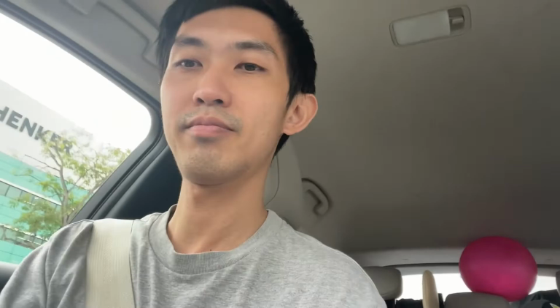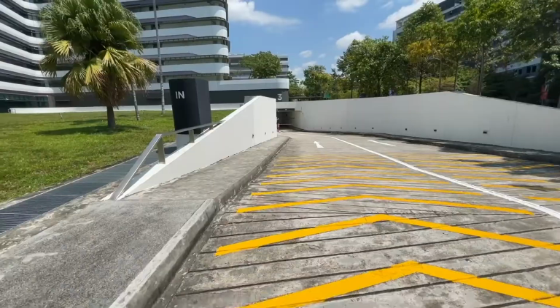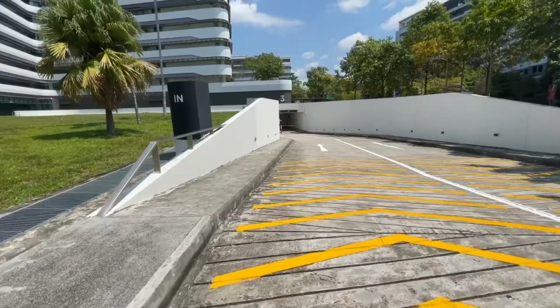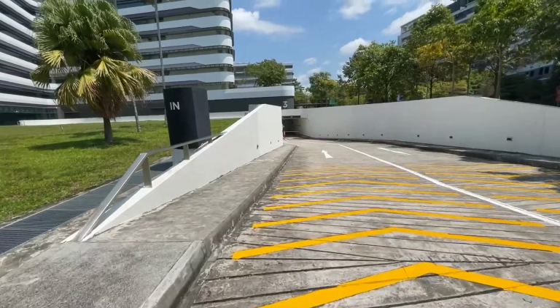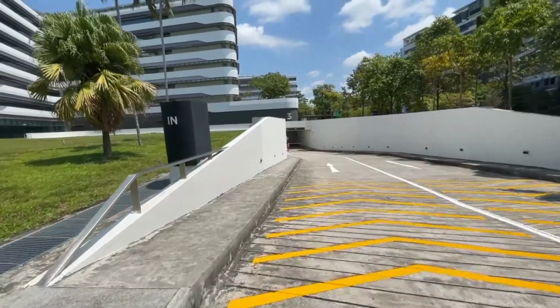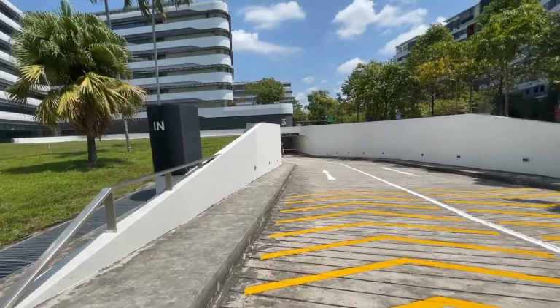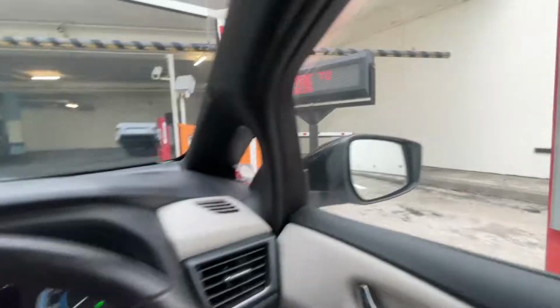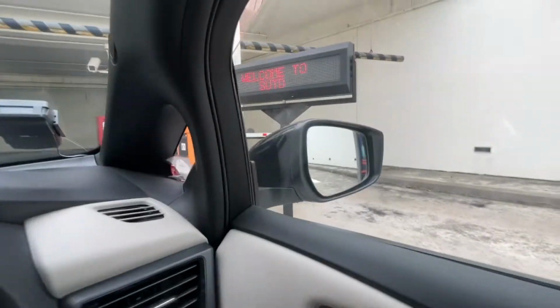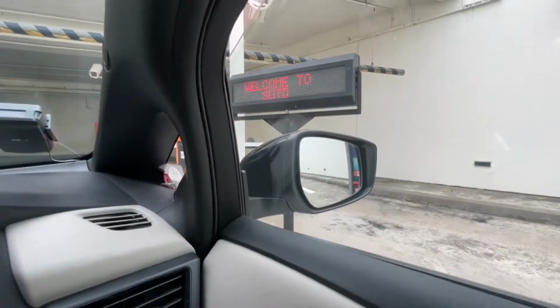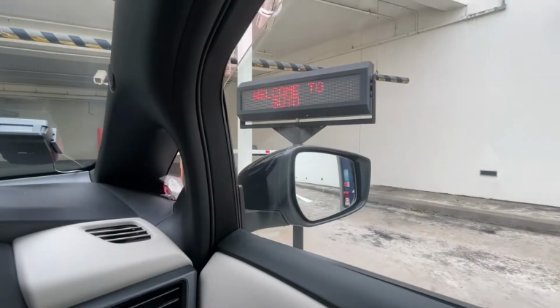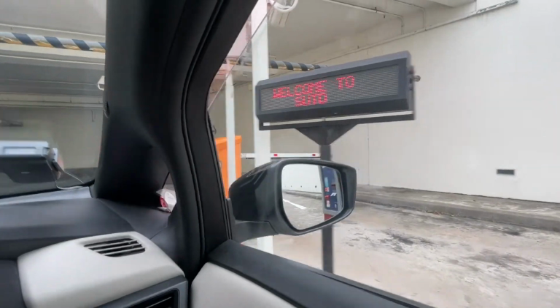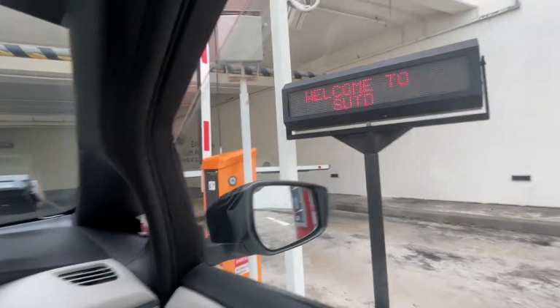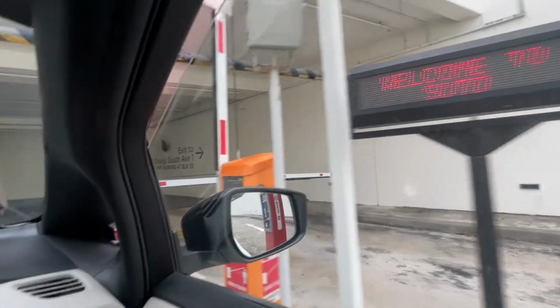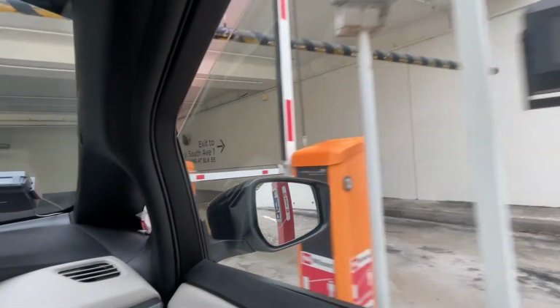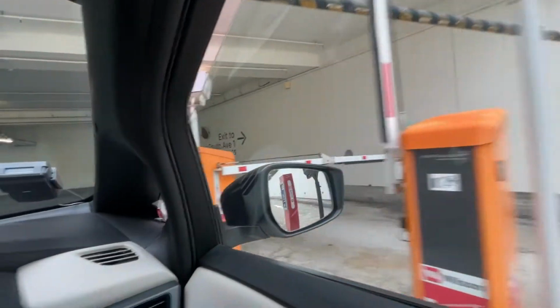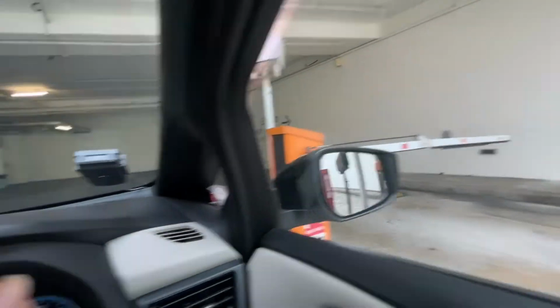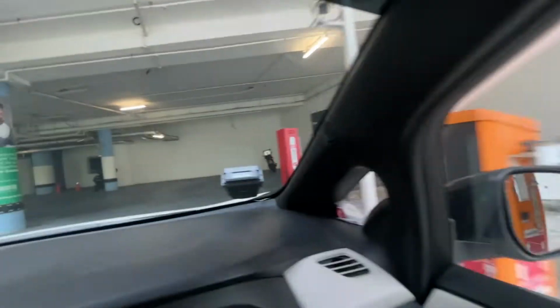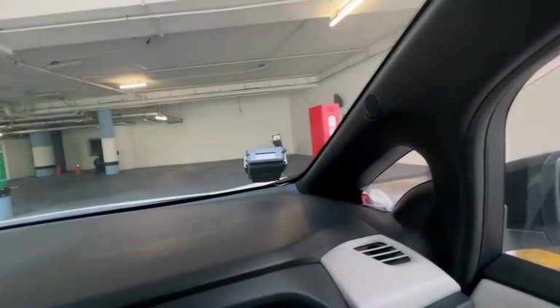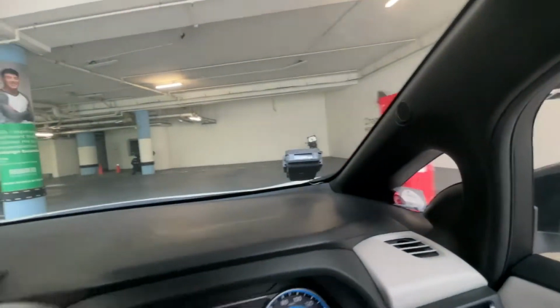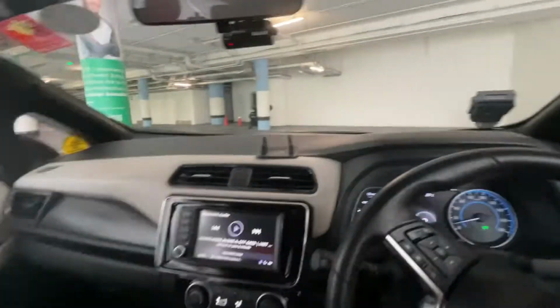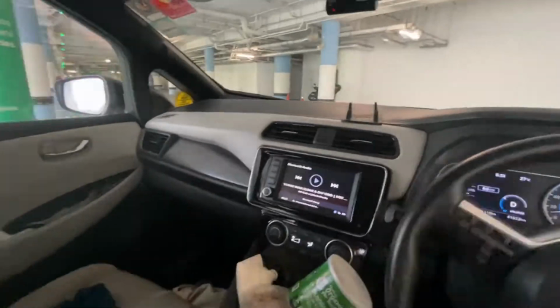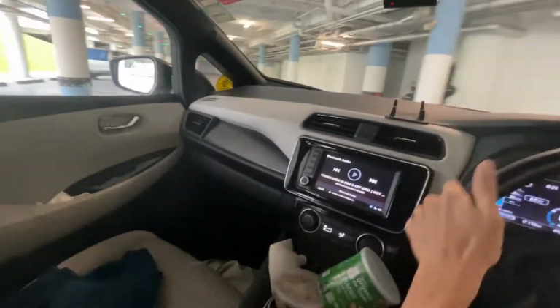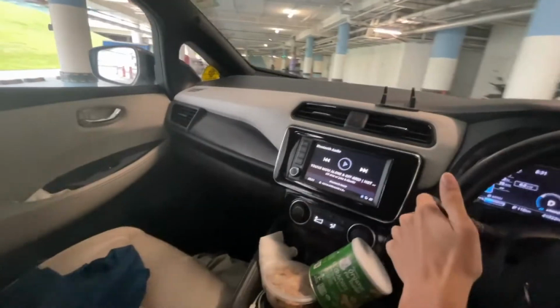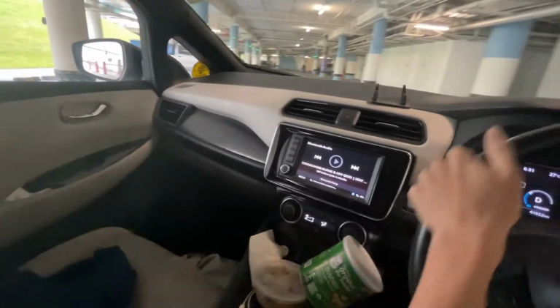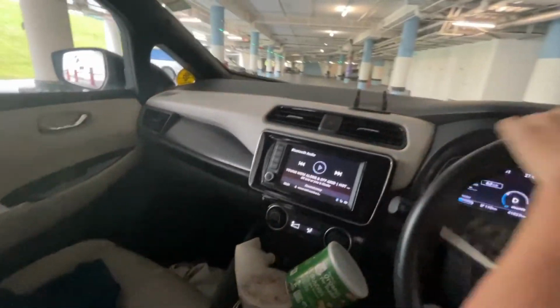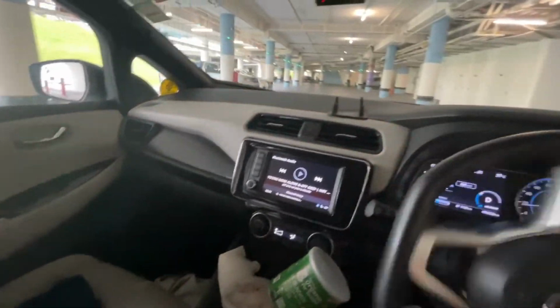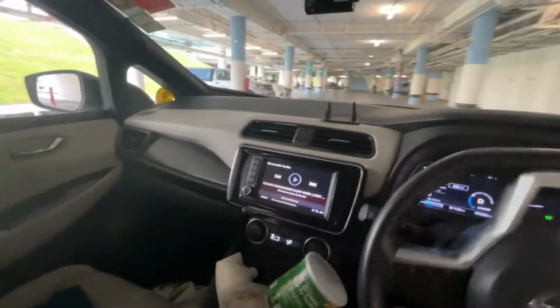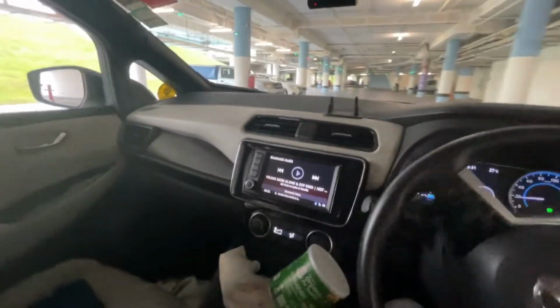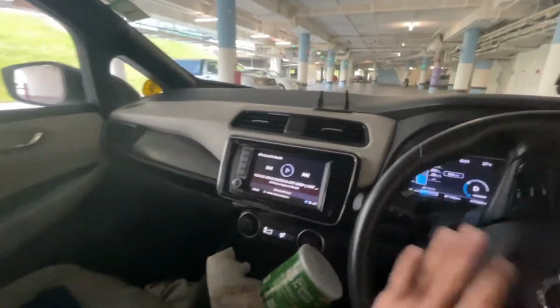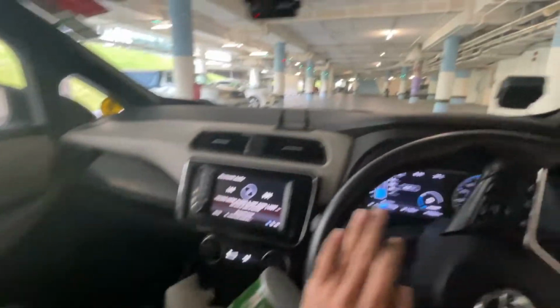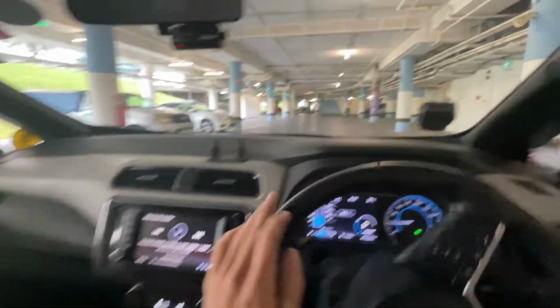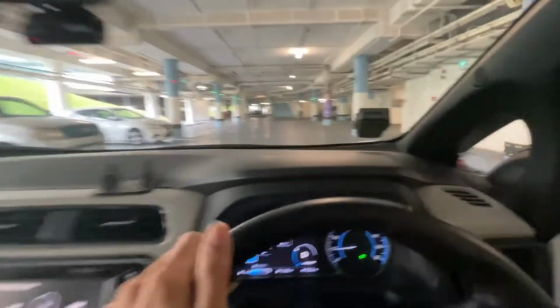It has only one basement car park. I've arrived at the basement car park. I'm looking for the charger. Oh, it's right here on the right.